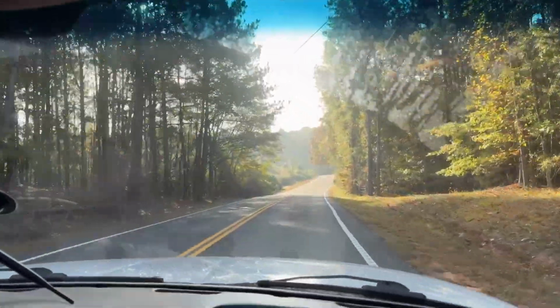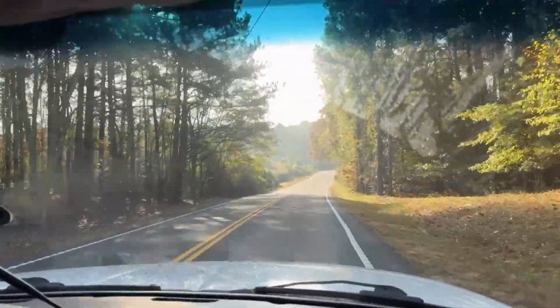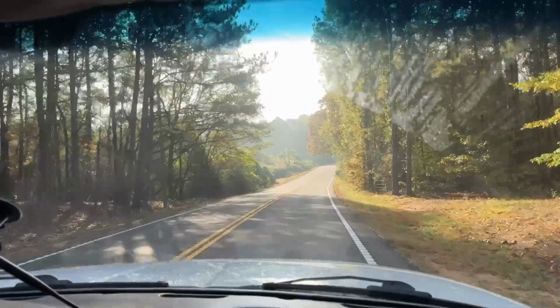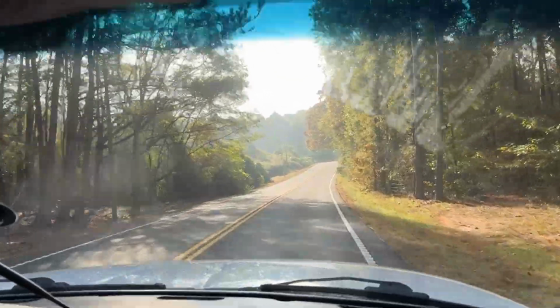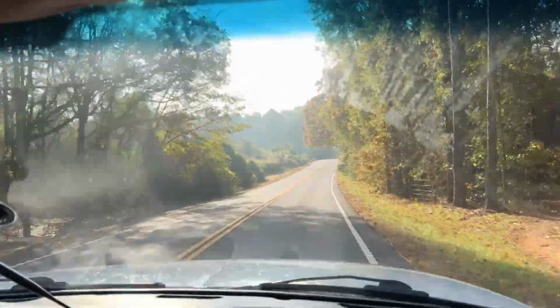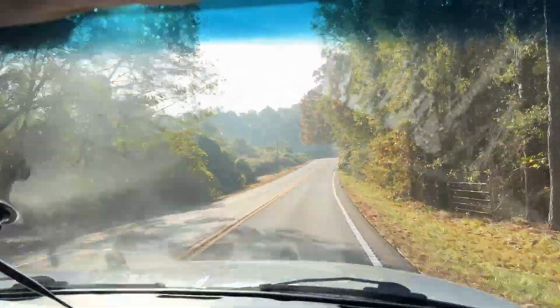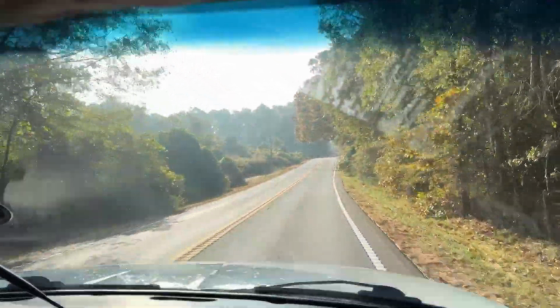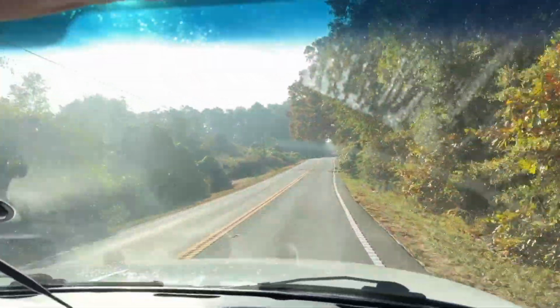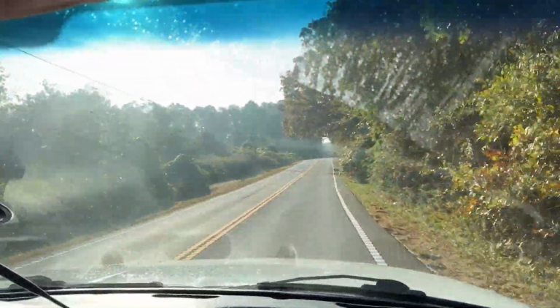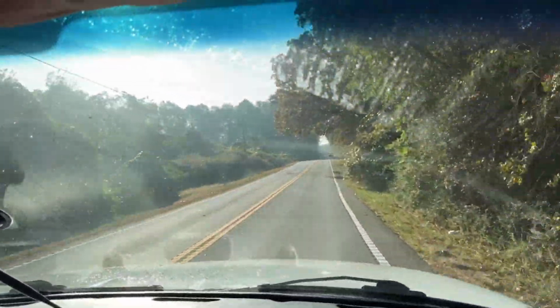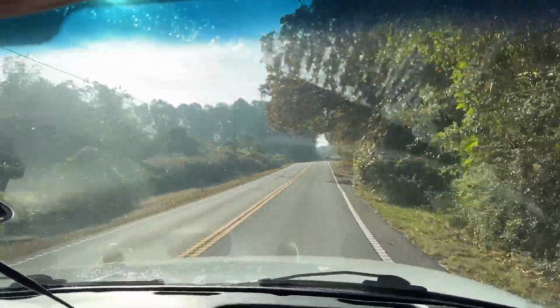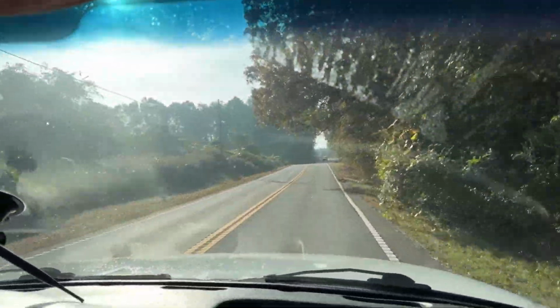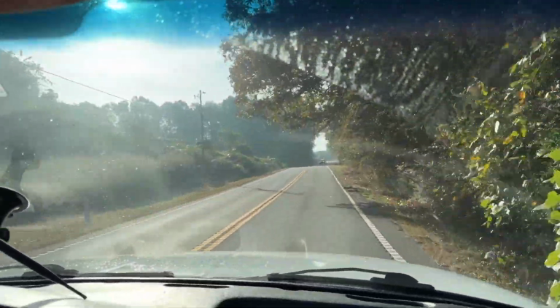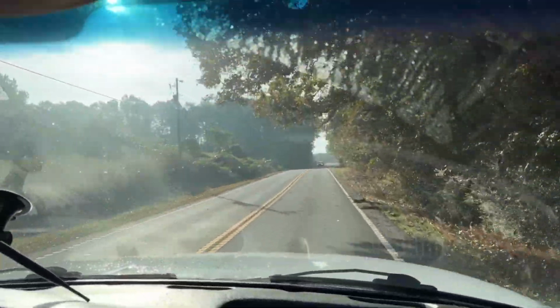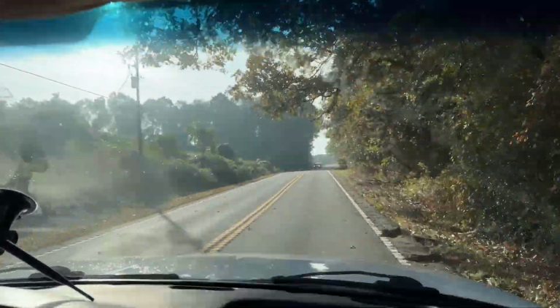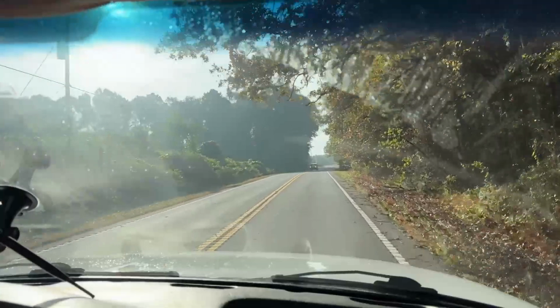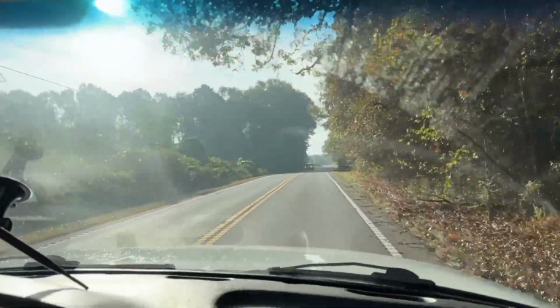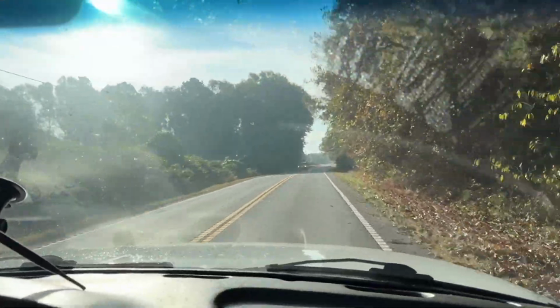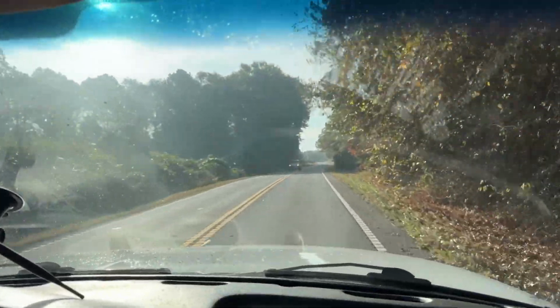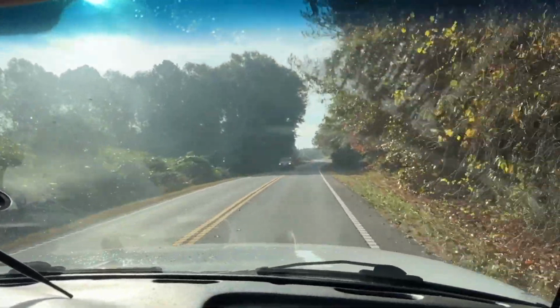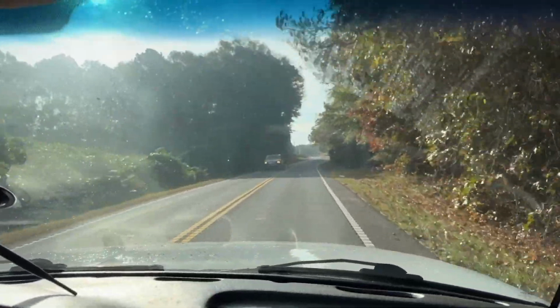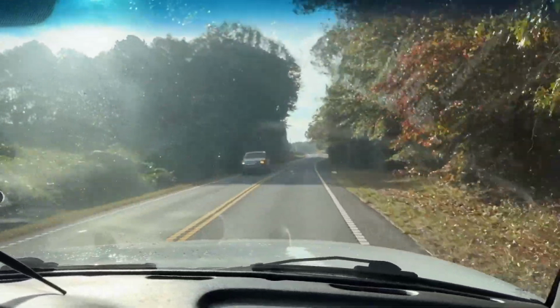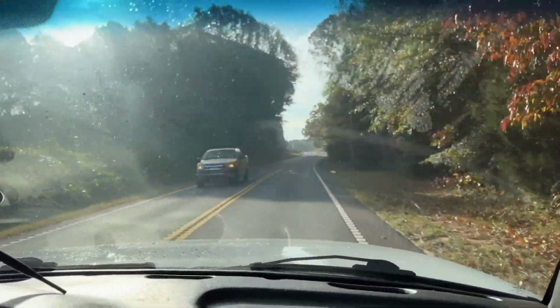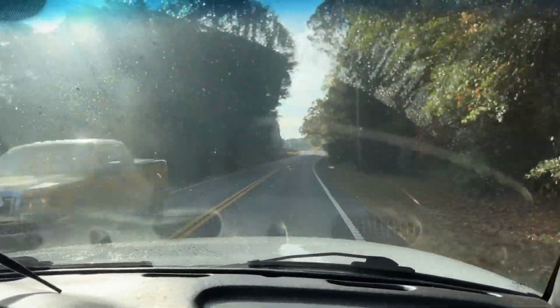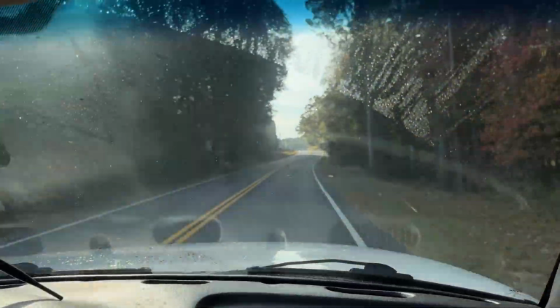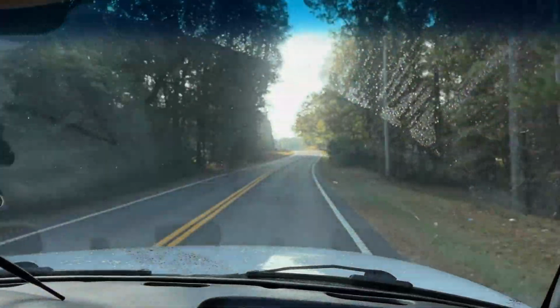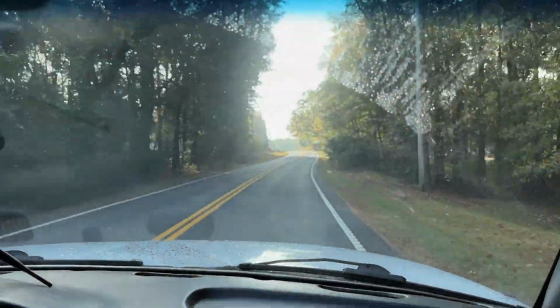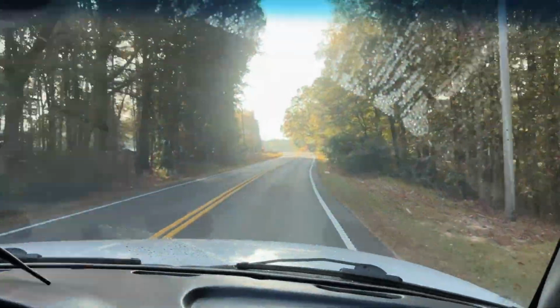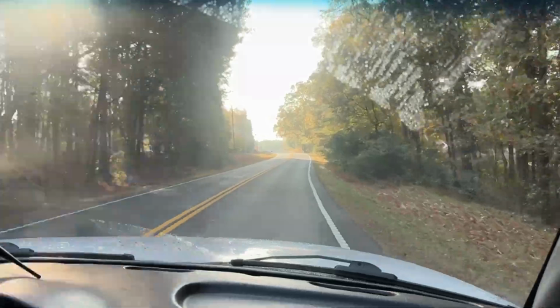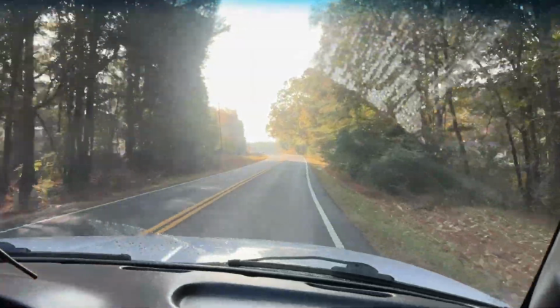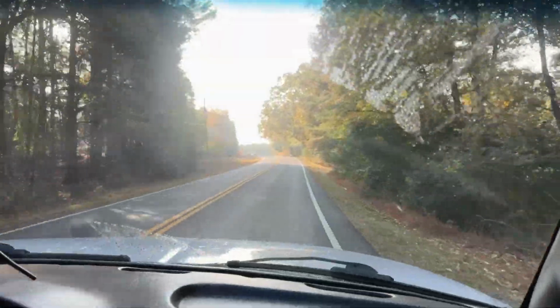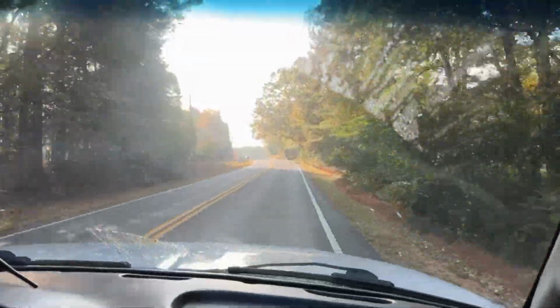So we're going to see if we can get Wendell a little bit better situation as far as getting his antenna up into the air and be able to hit some other repeaters. Check in with you later.